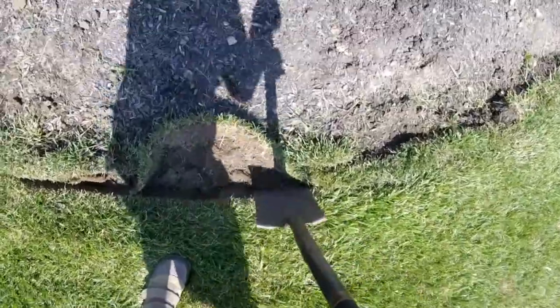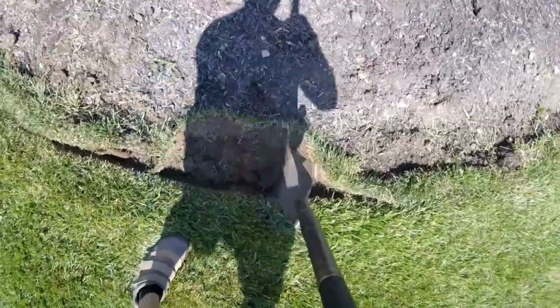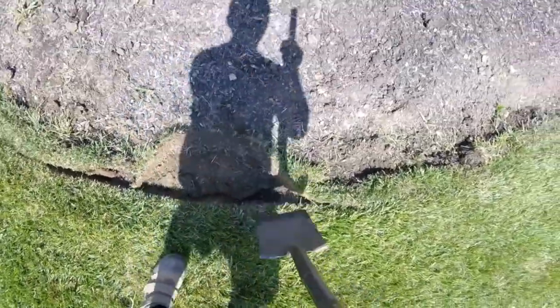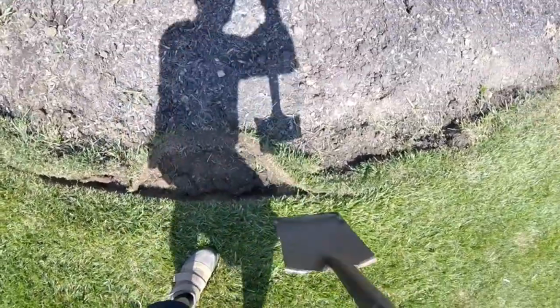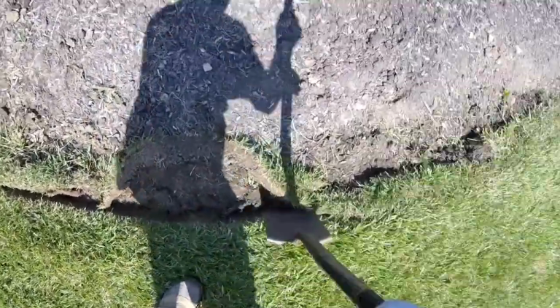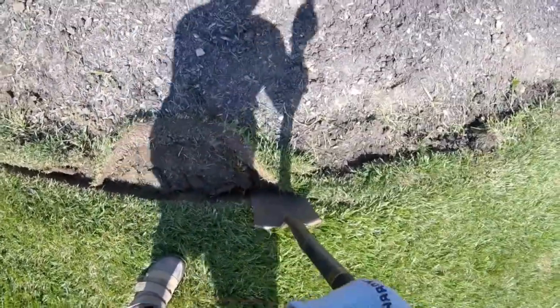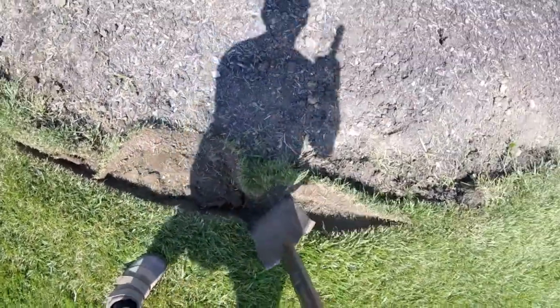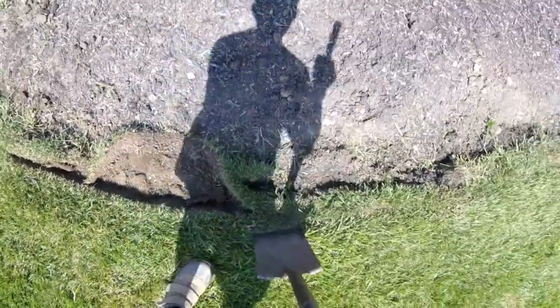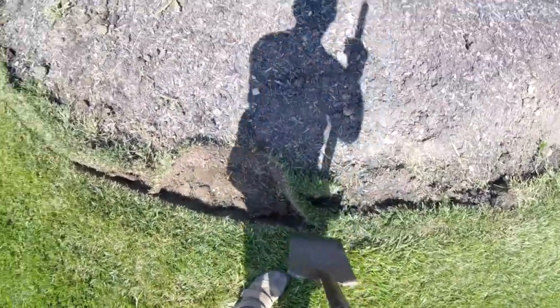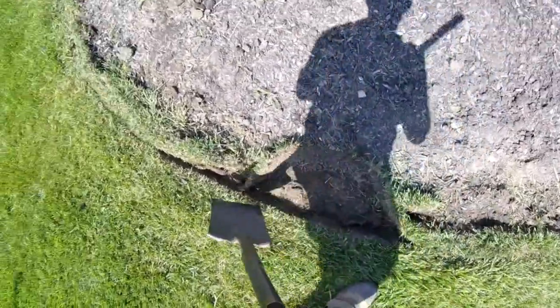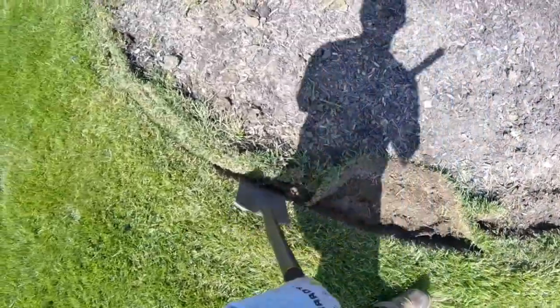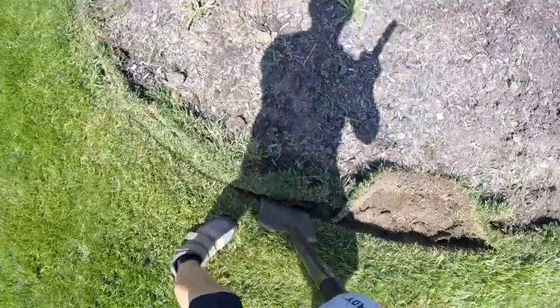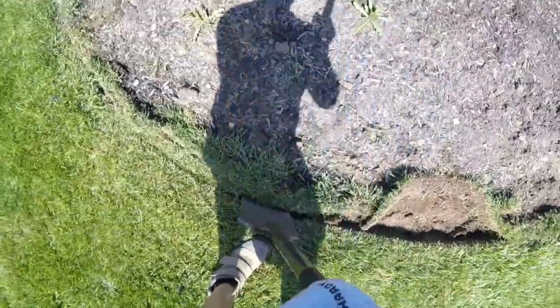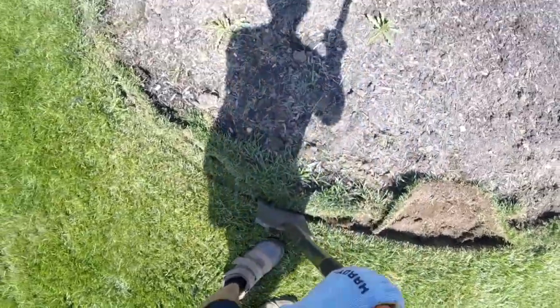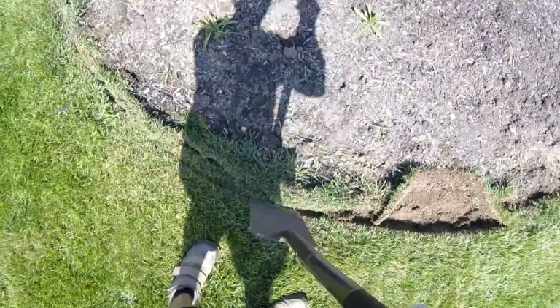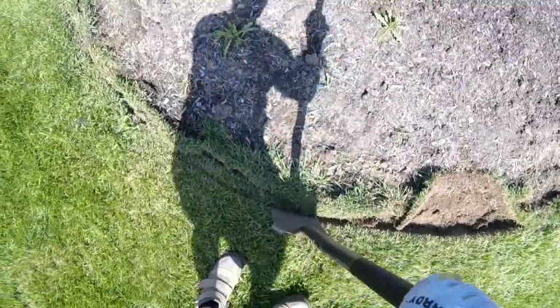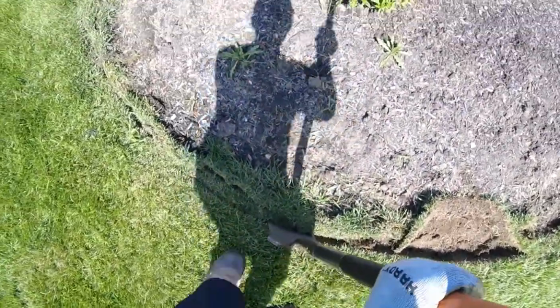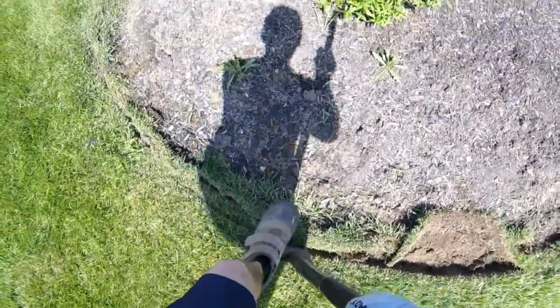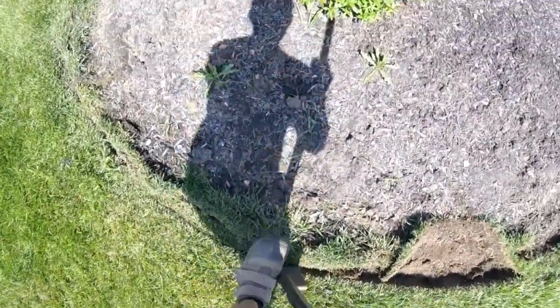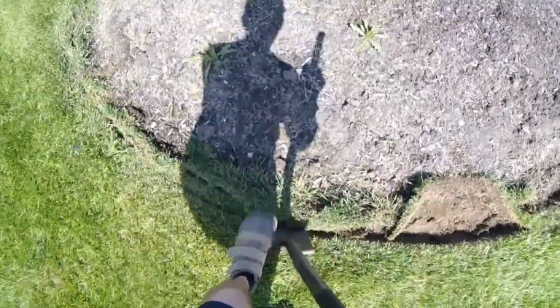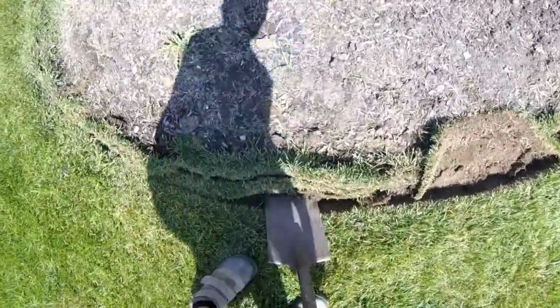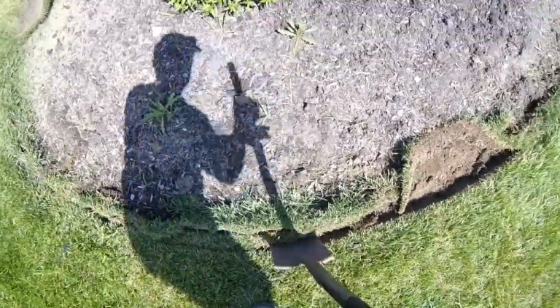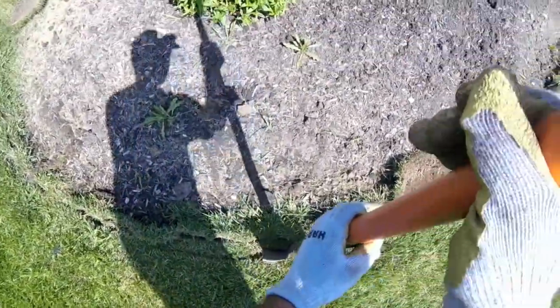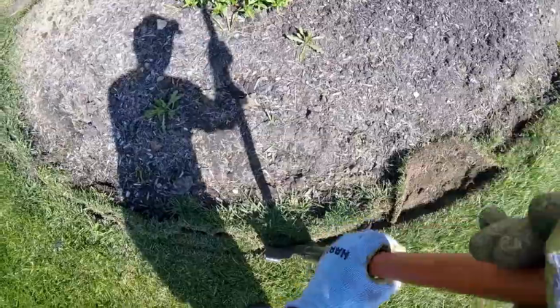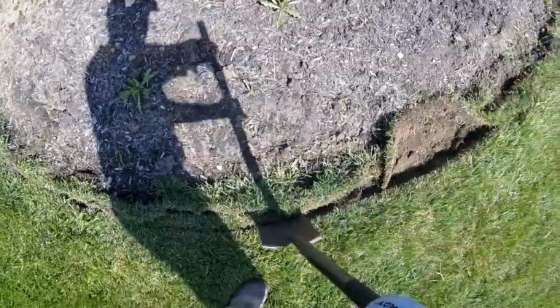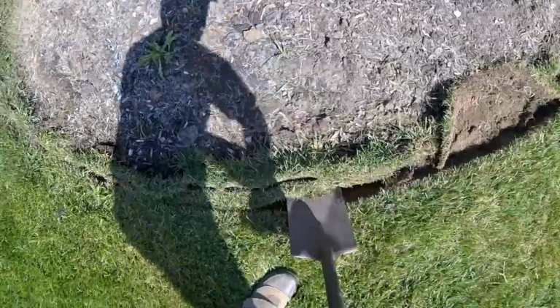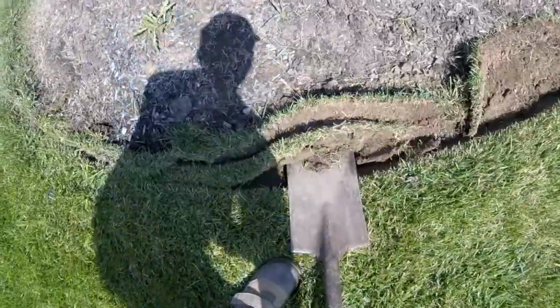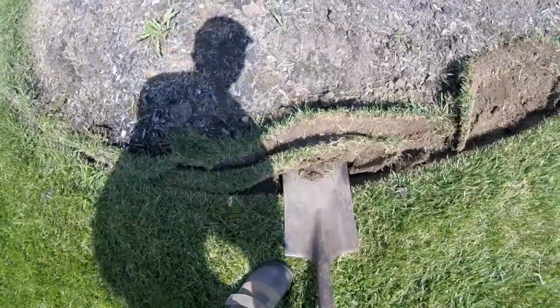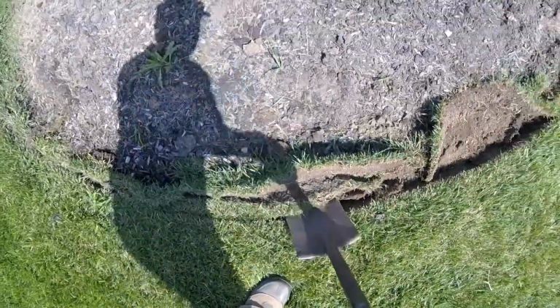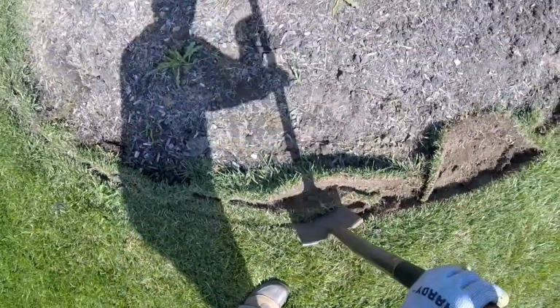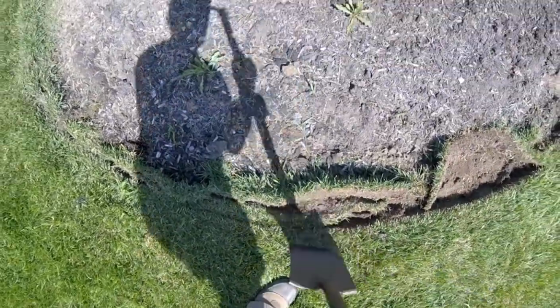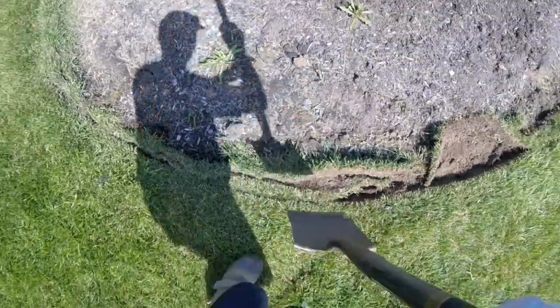Chop and twist, chop and twist. If the ground is really hard, what you'll need to do is use your foot and give it a pinch, and sometimes you'll need to pry up on it to get the sod loose. So I'll pry up.